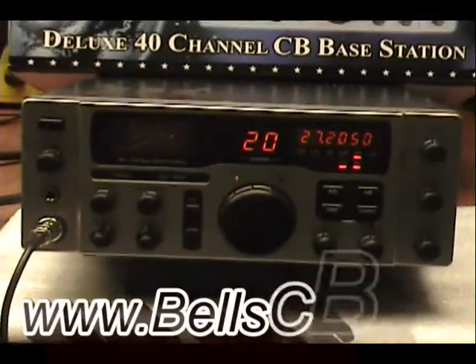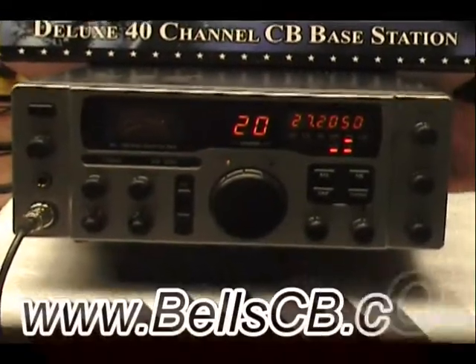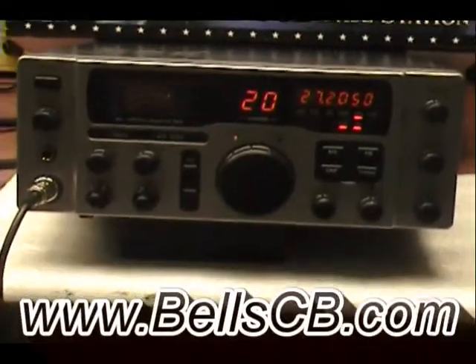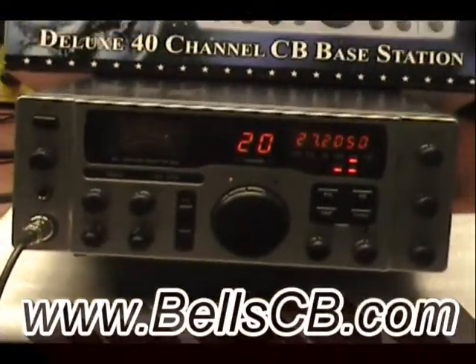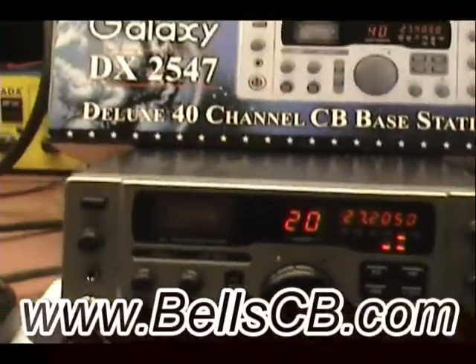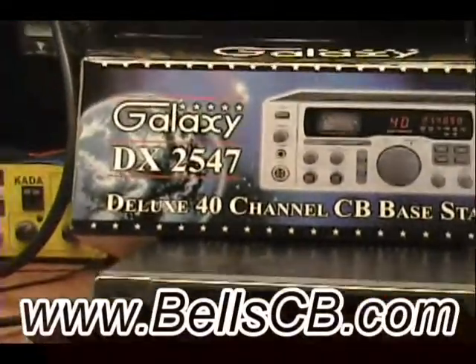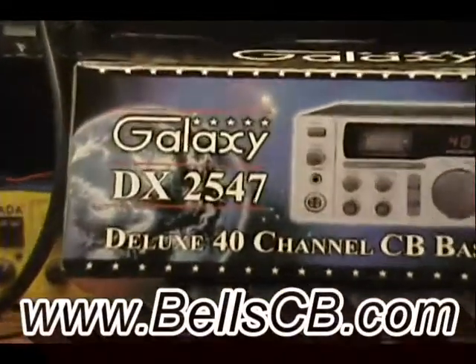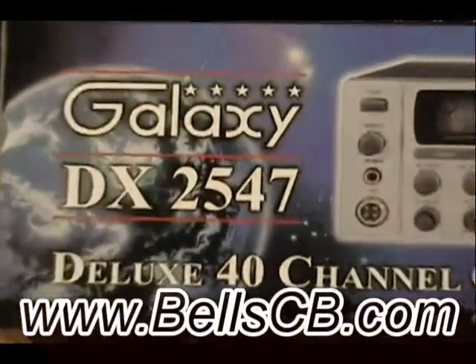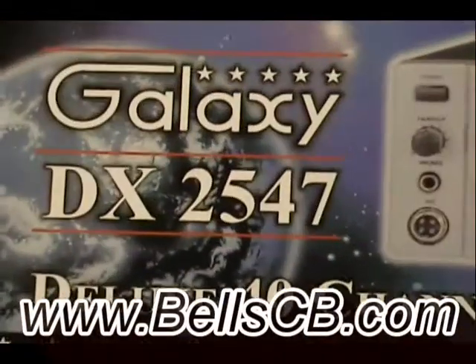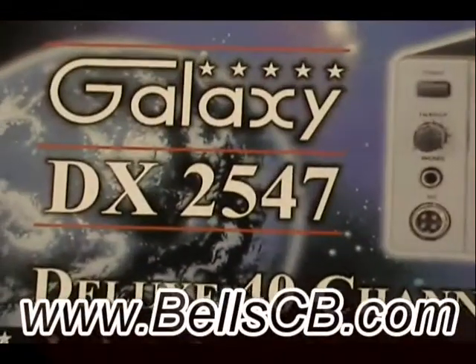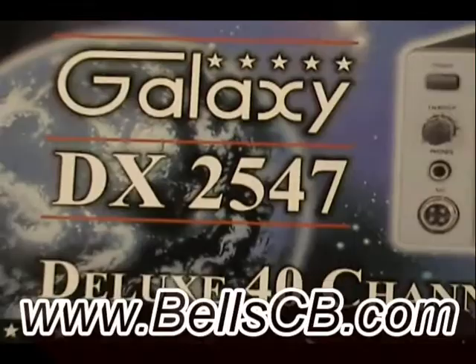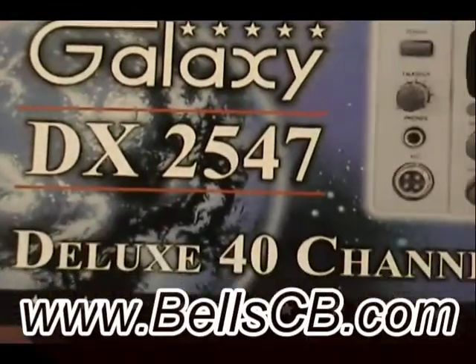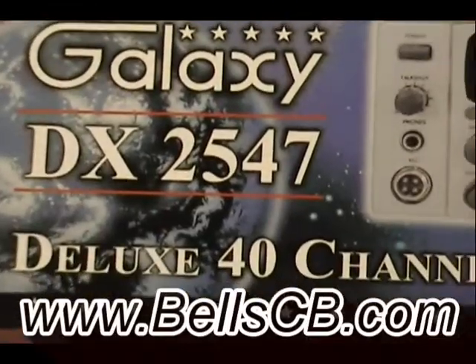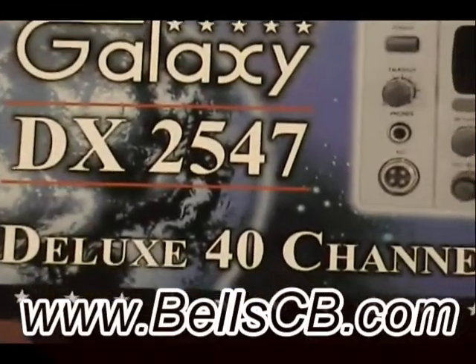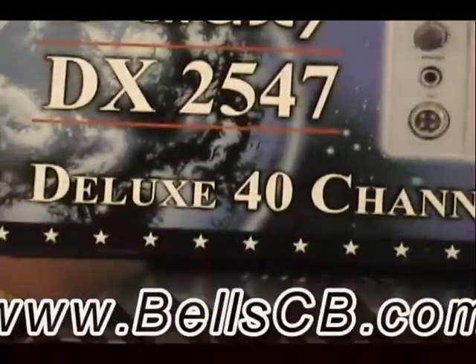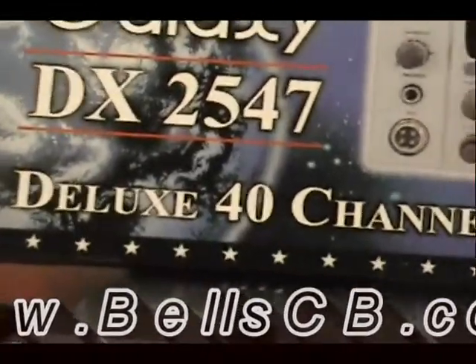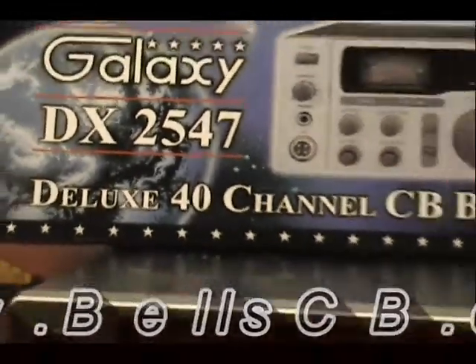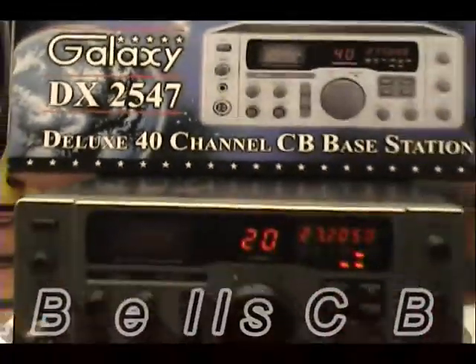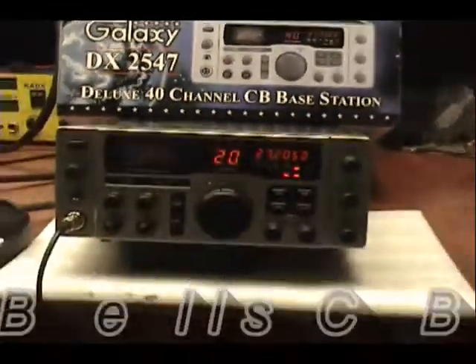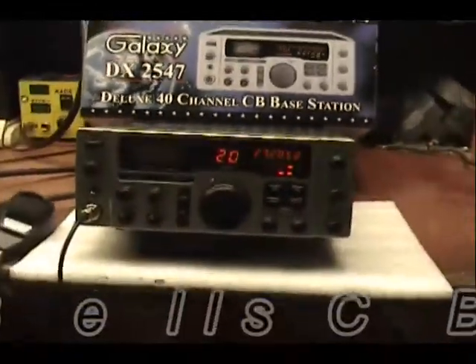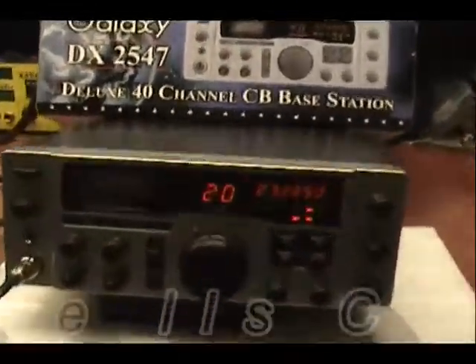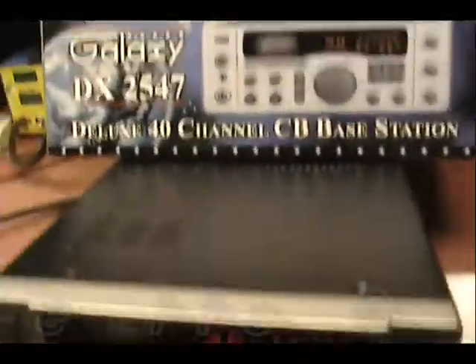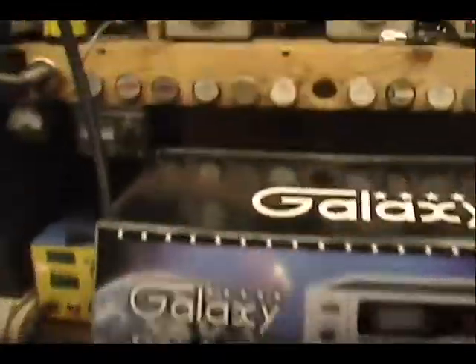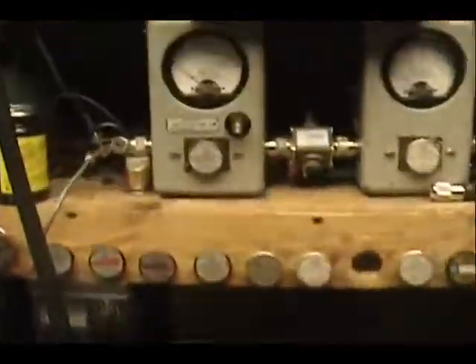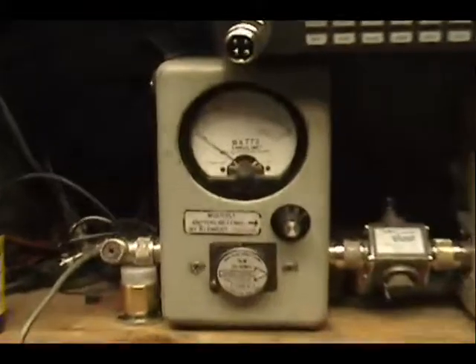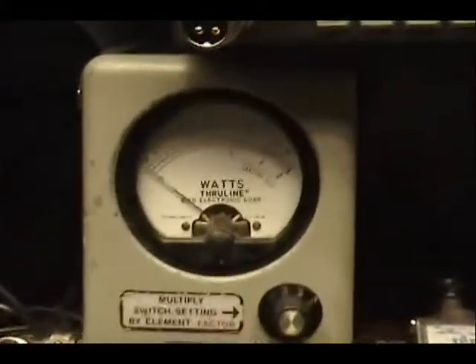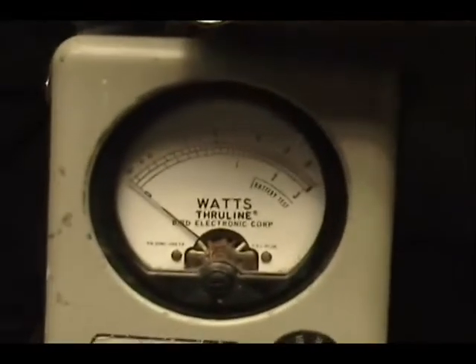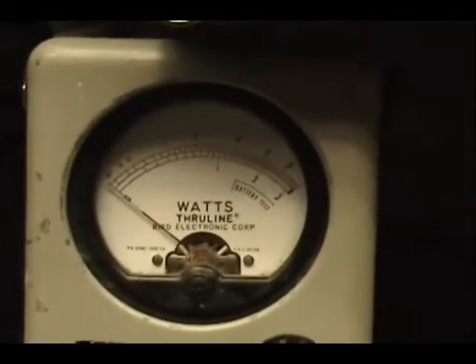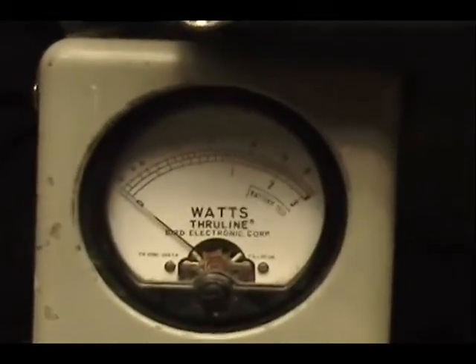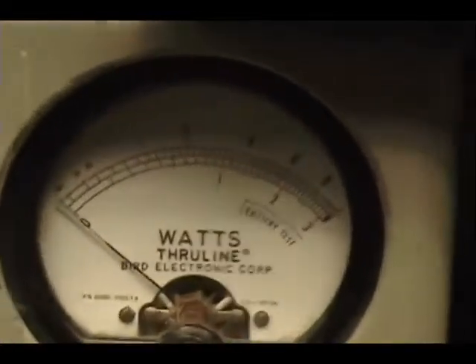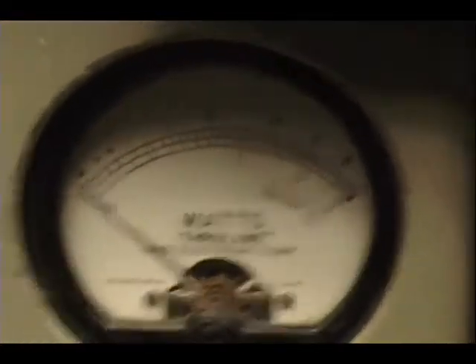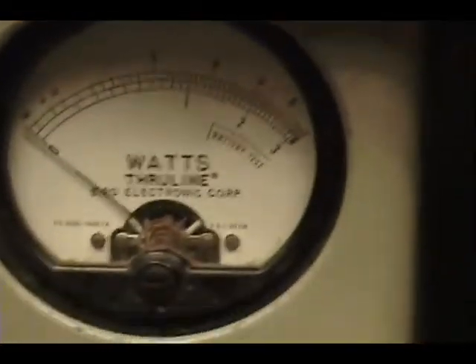Hello everybody. I've got a tune-up report for you for the Galaxy DX2547. This is for Georgian, Colorado. Georgian, this watt meter over here — I've got 10 watts dialed up across the top.